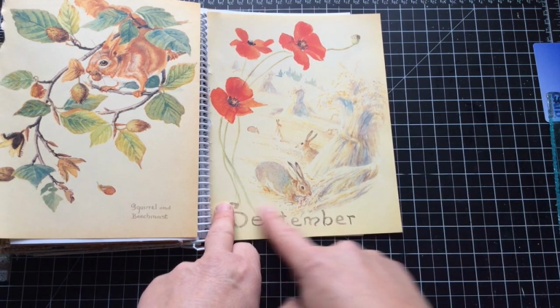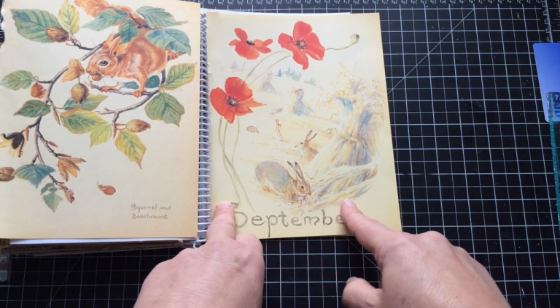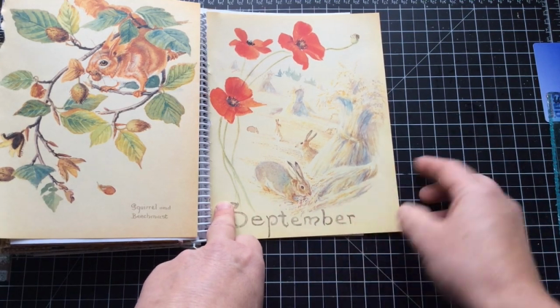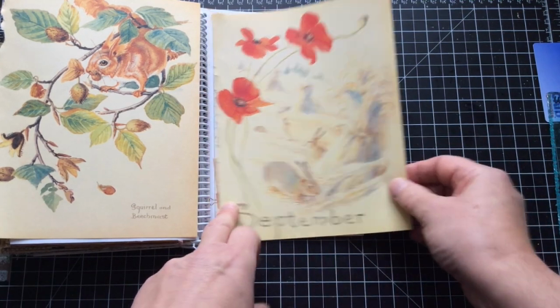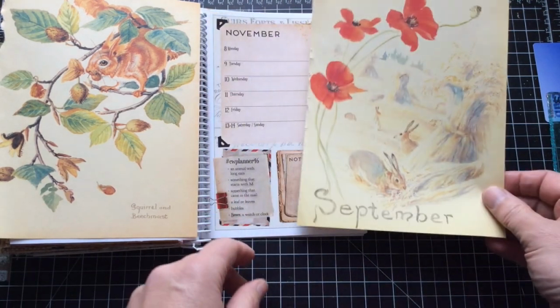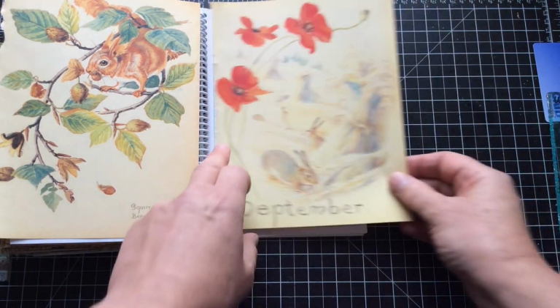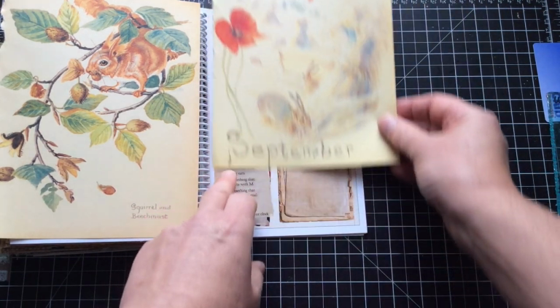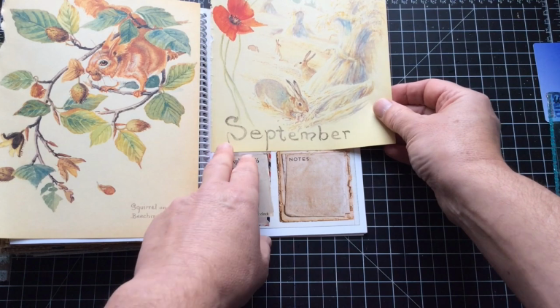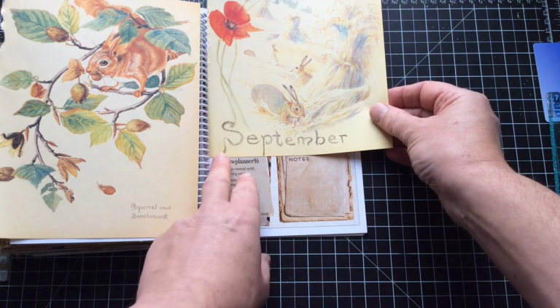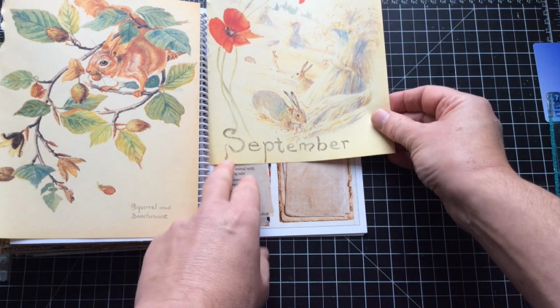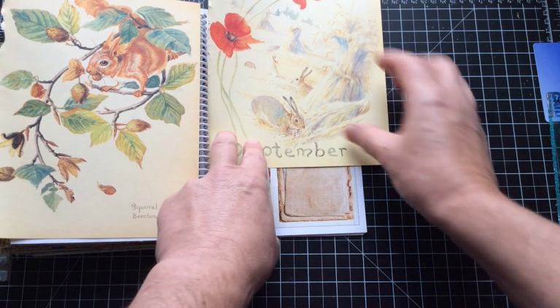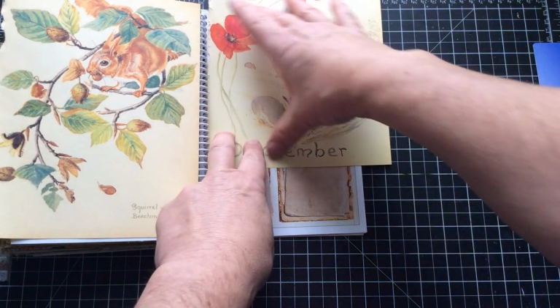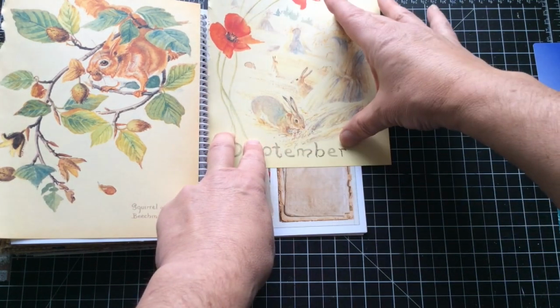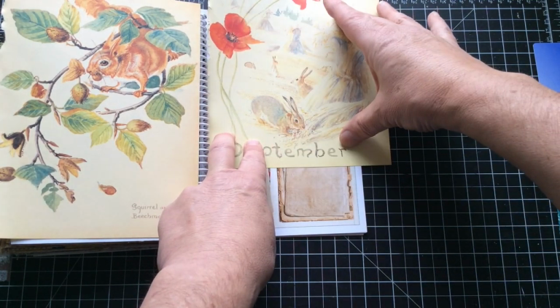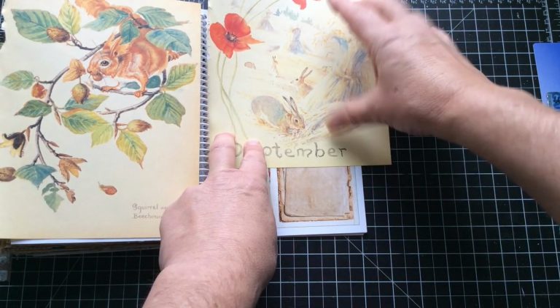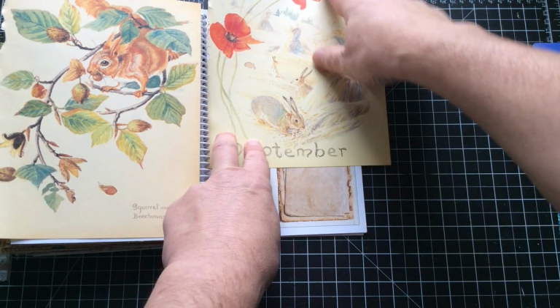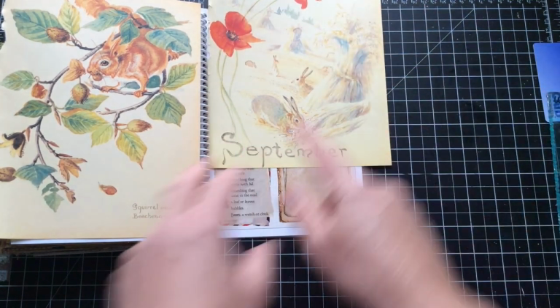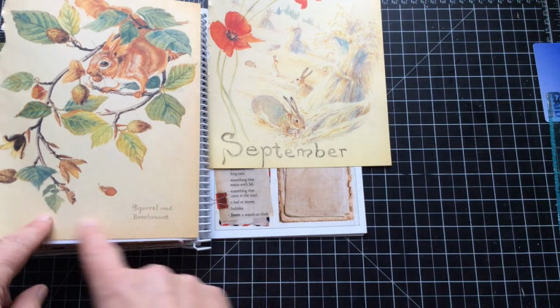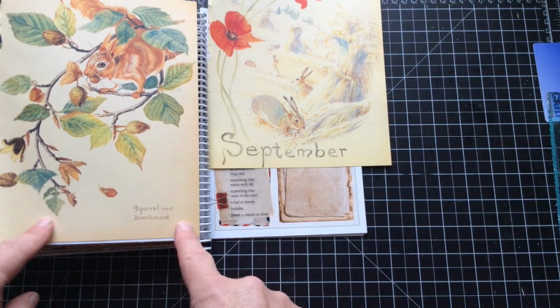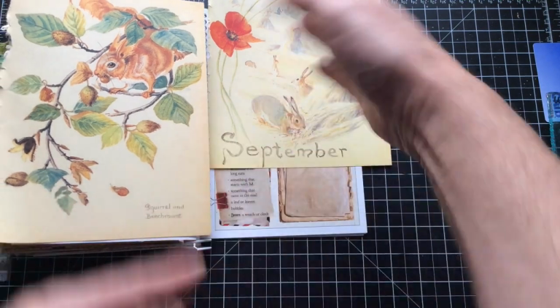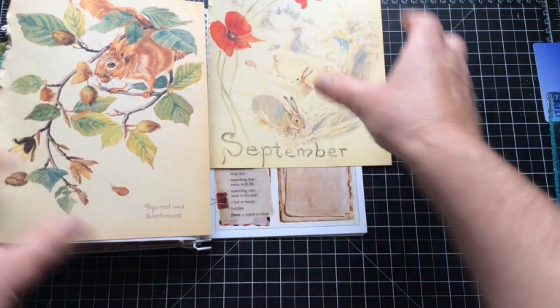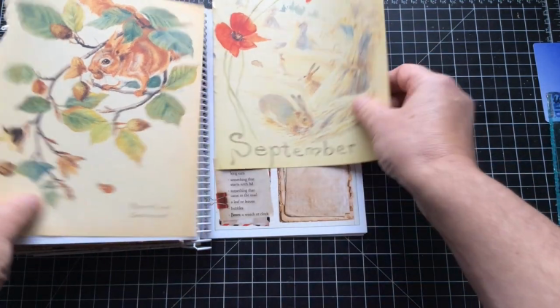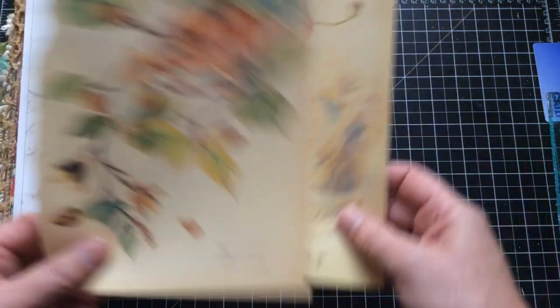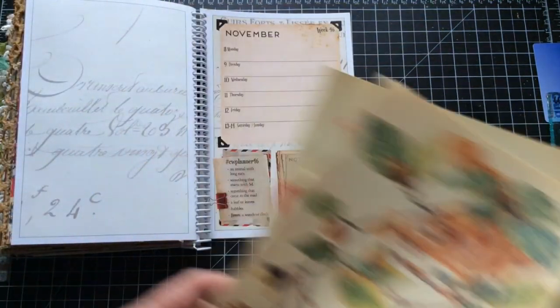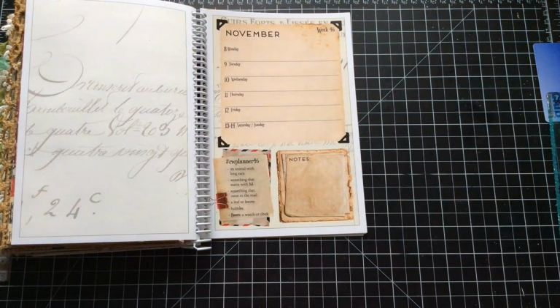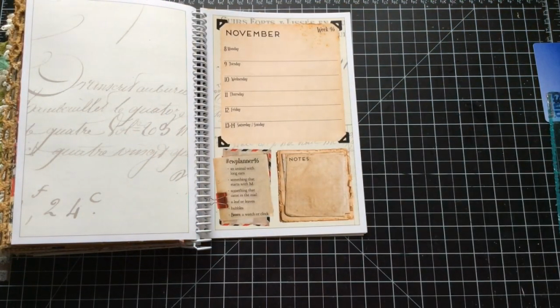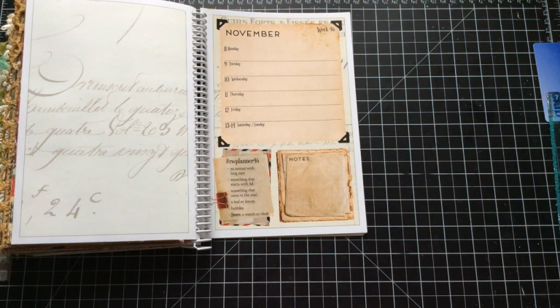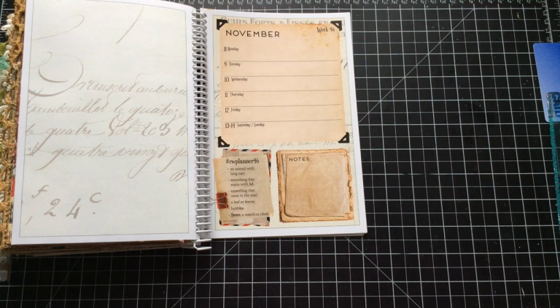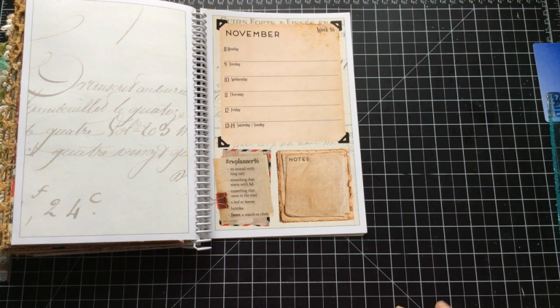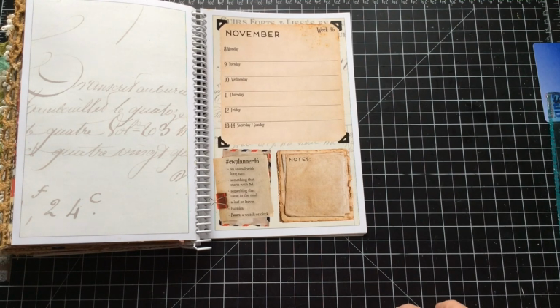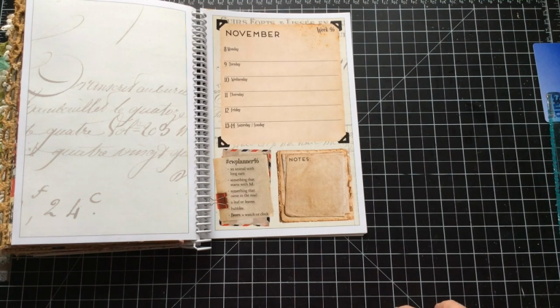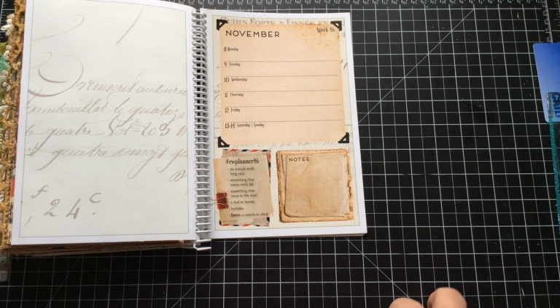That will have to come off, obviously, which makes me think it's more likely to be sort of that arrangement. Then I might bring that in to put it down here — you know where I'm going with that. You've seen me do it 45 times before.